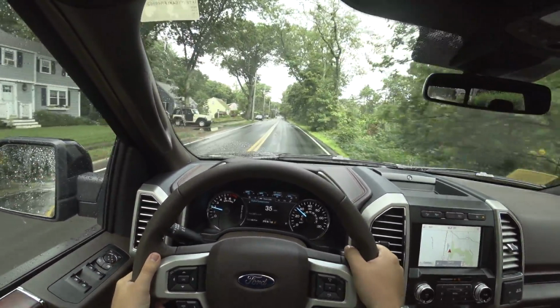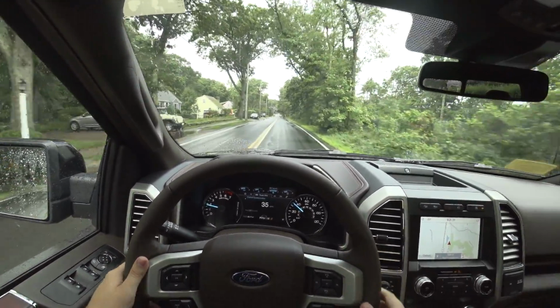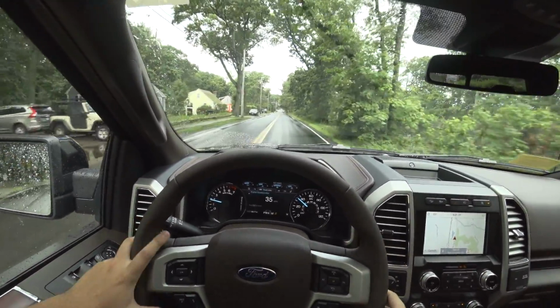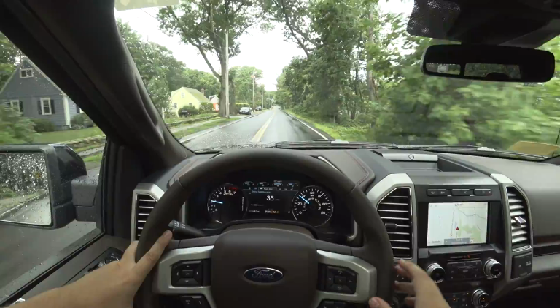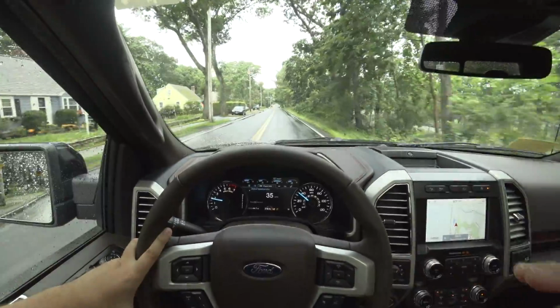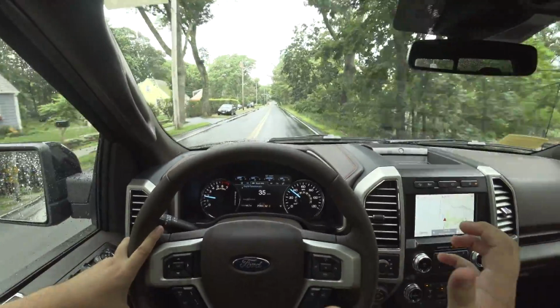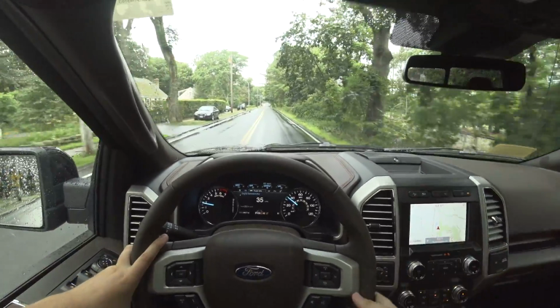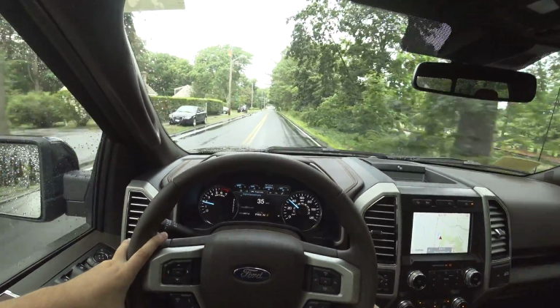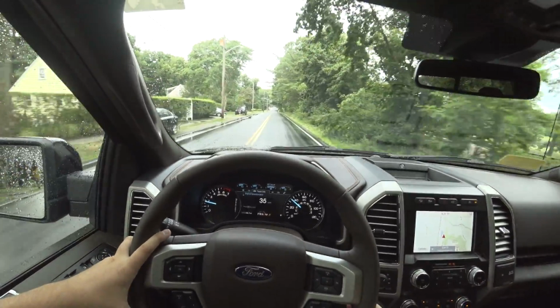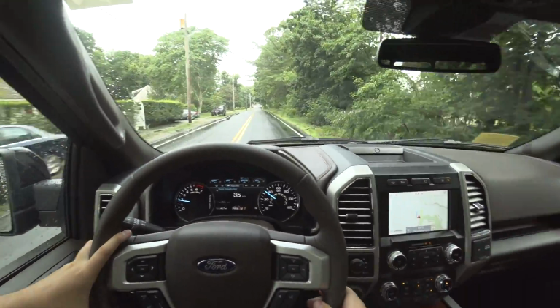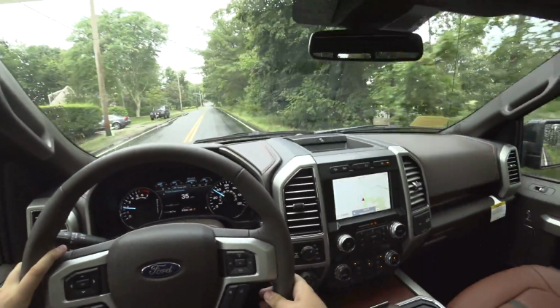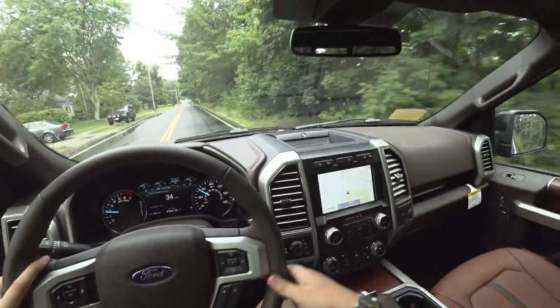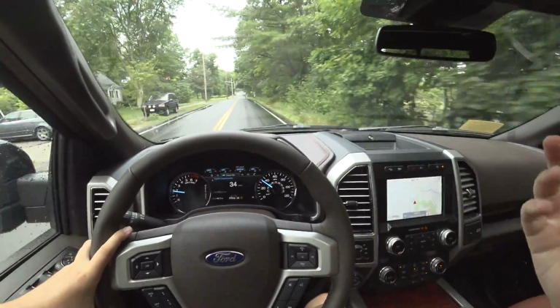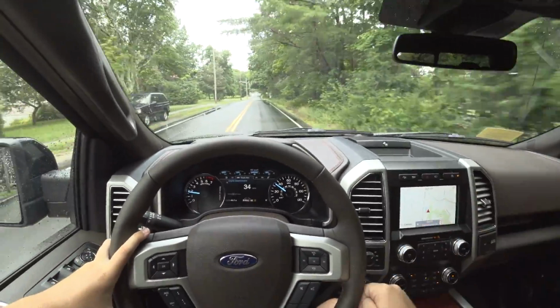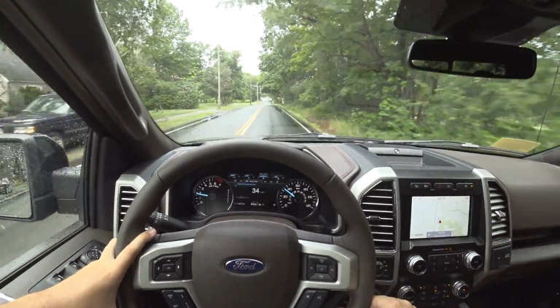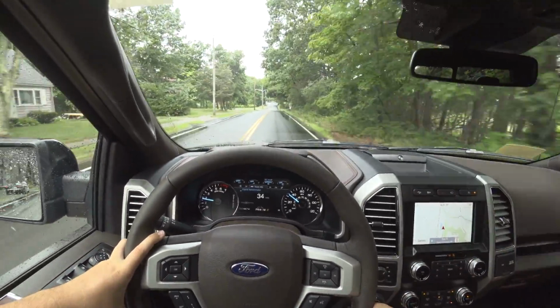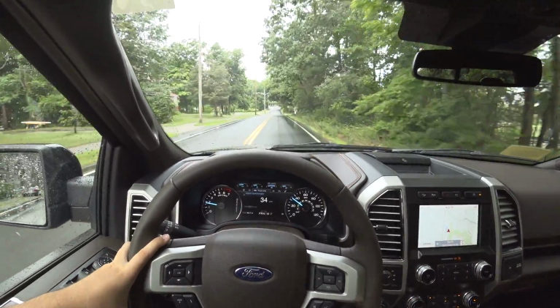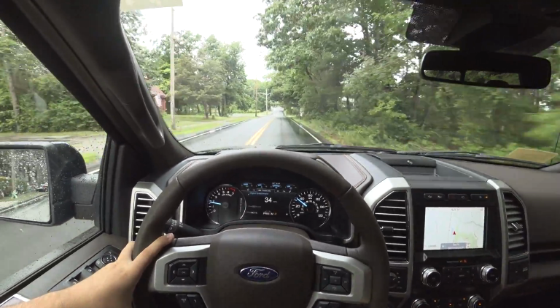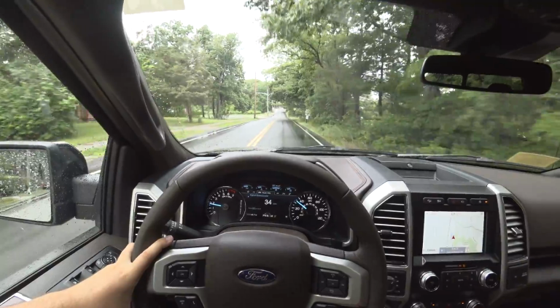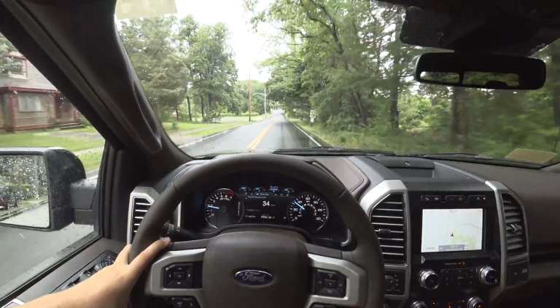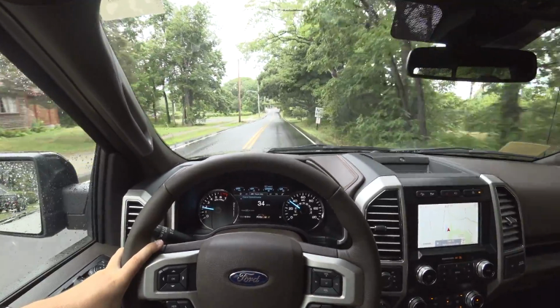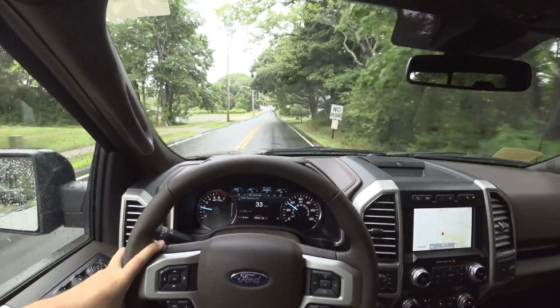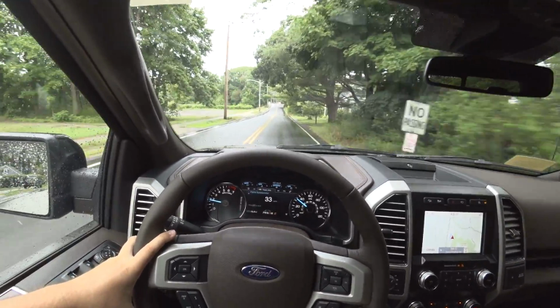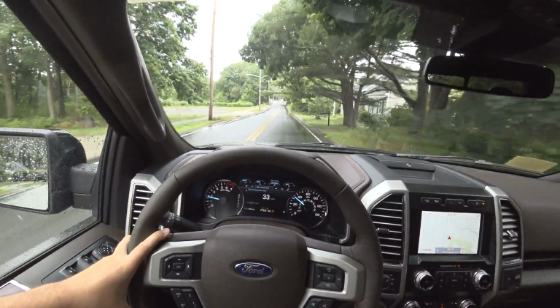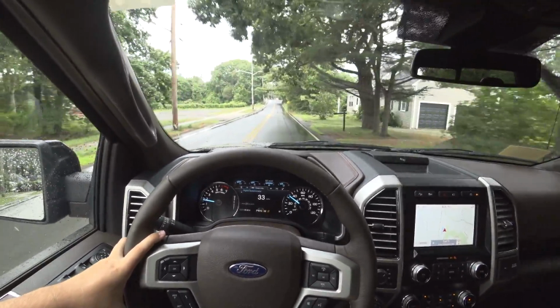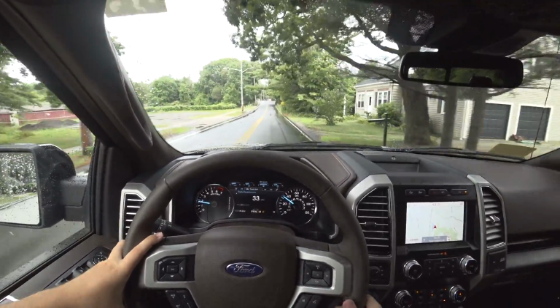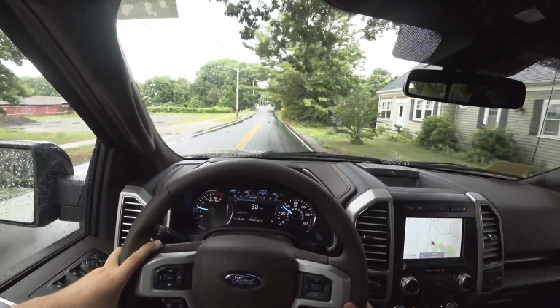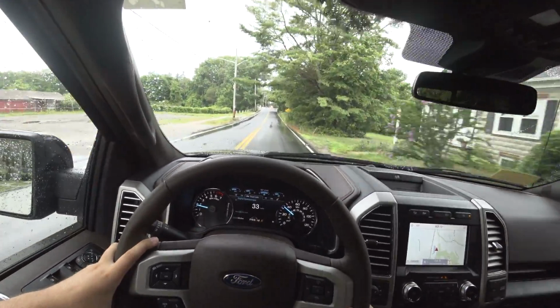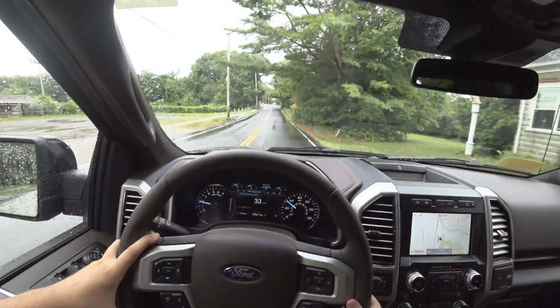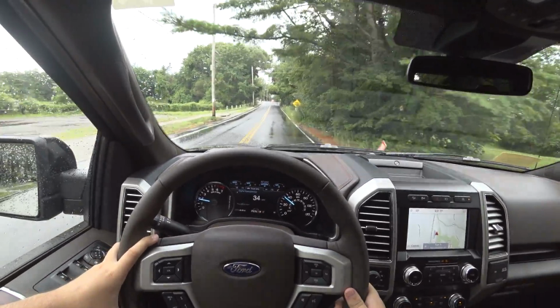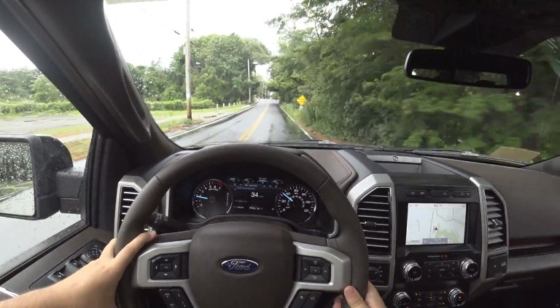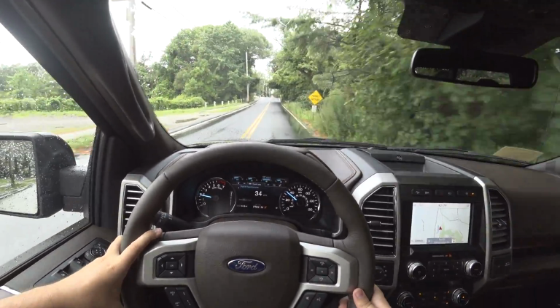Overall, the ride is really, really nice. I'm actually thinking about buying a truck when my lease is up on my Challenger, and this one has definitely escalated itself on the list.